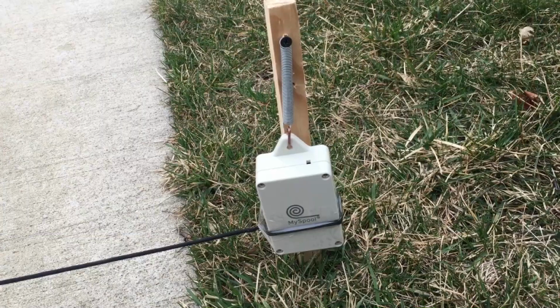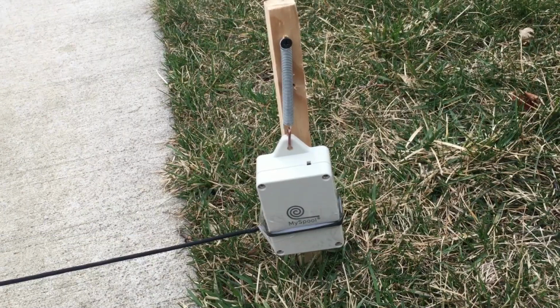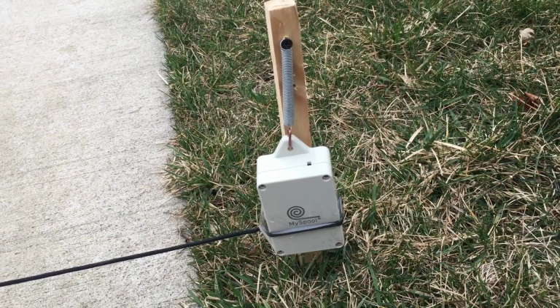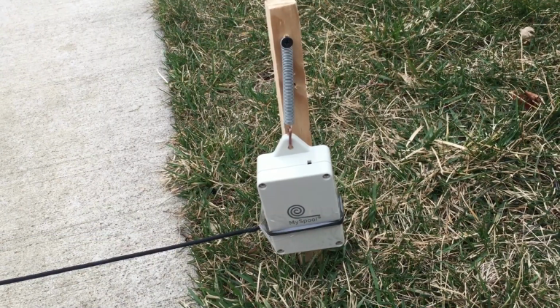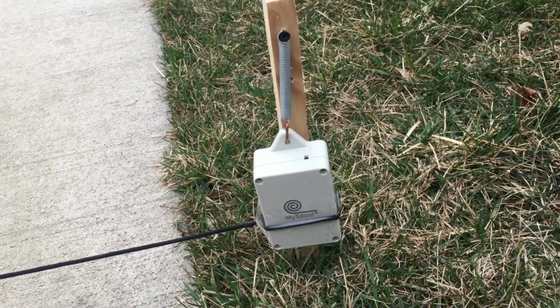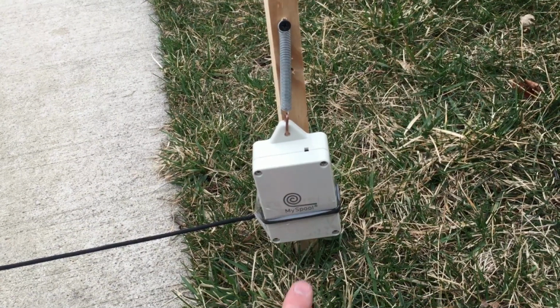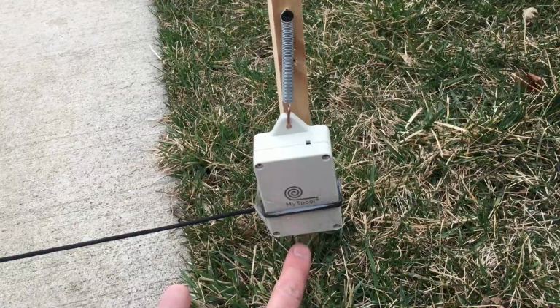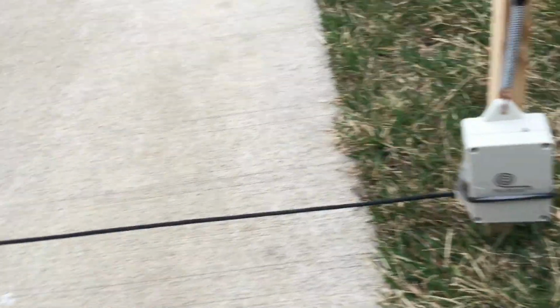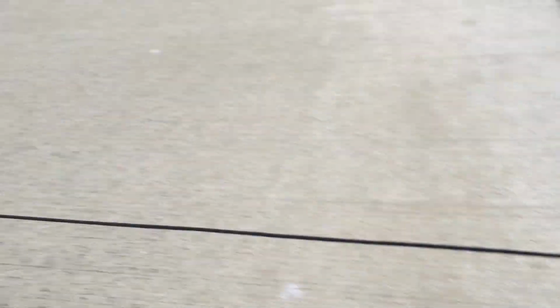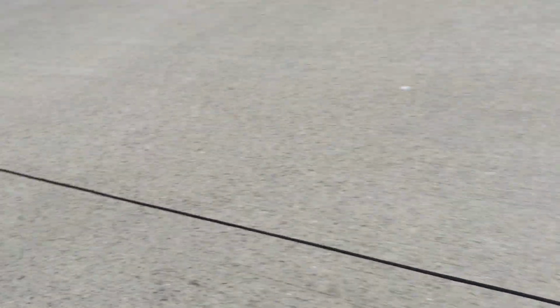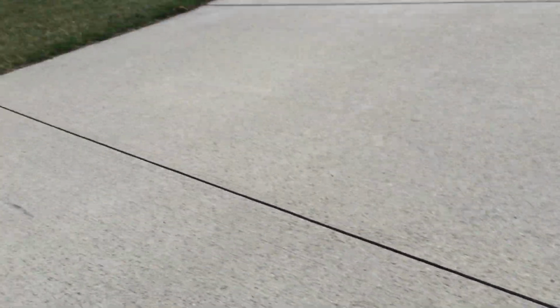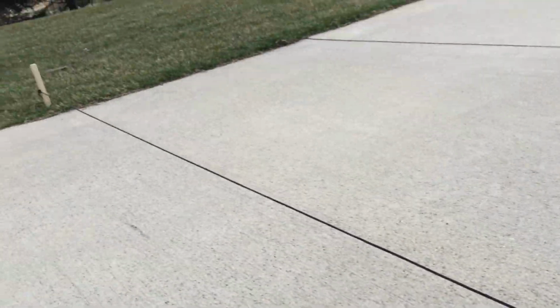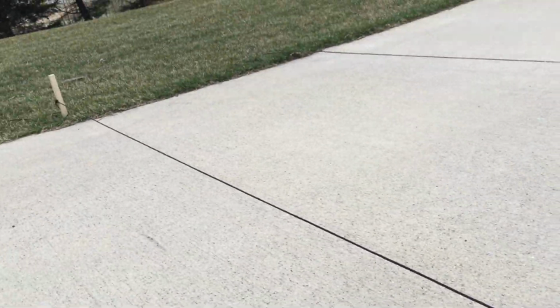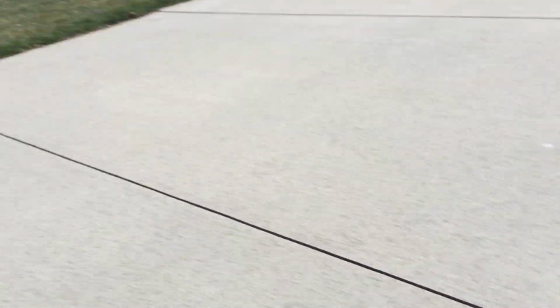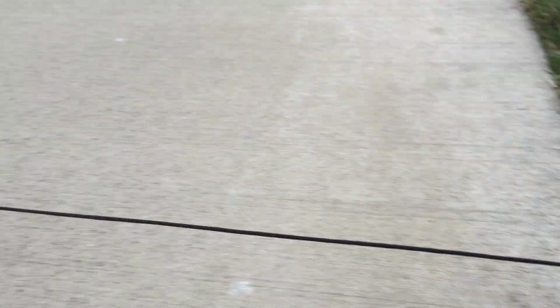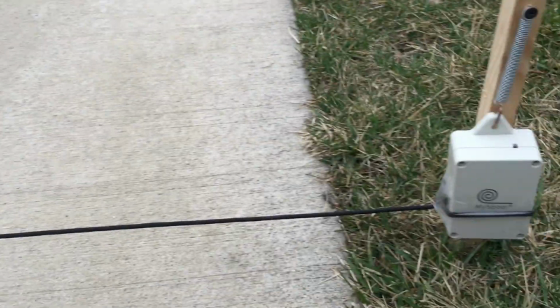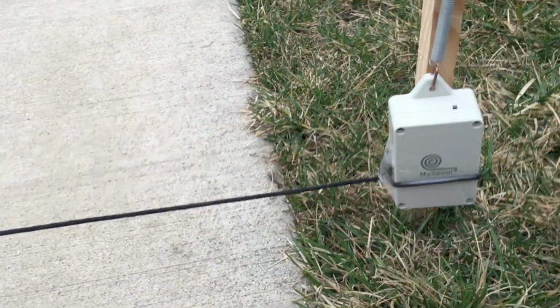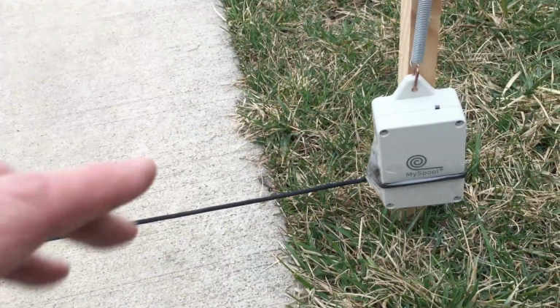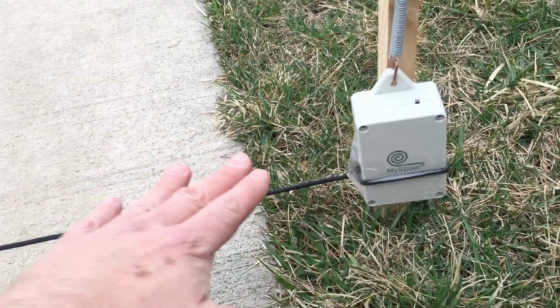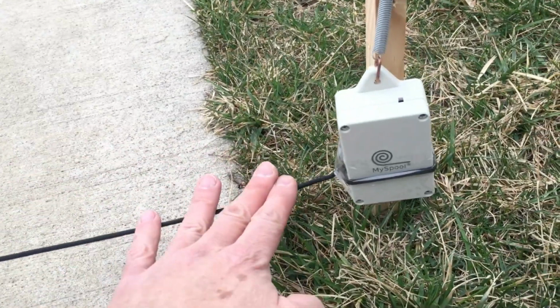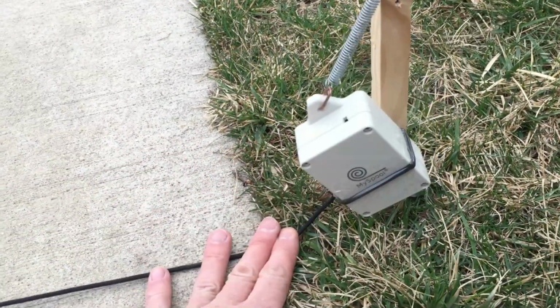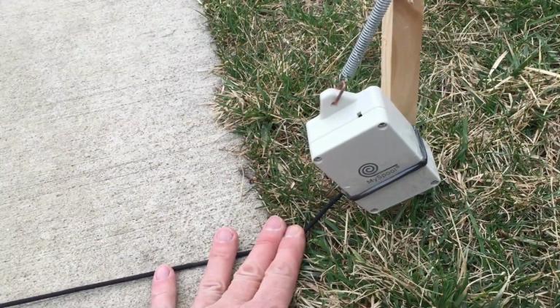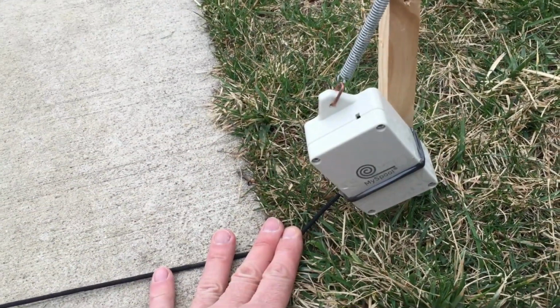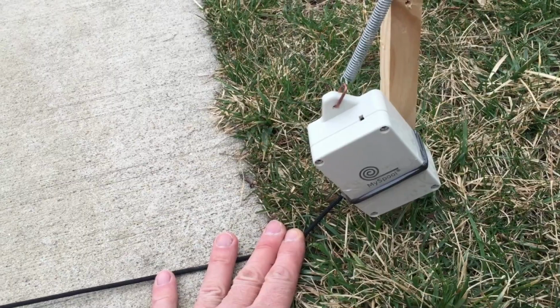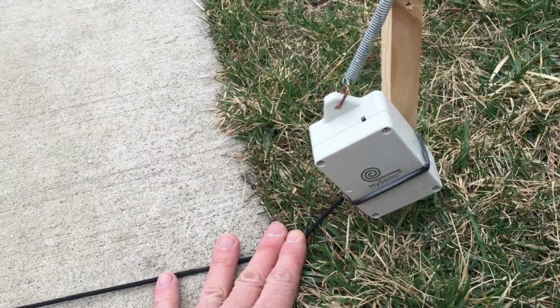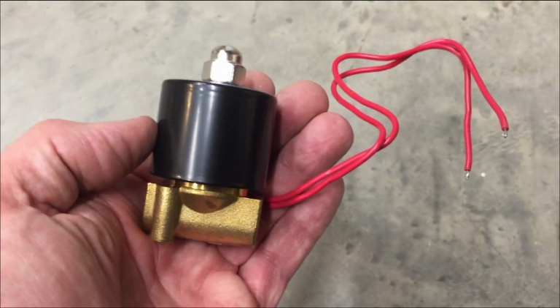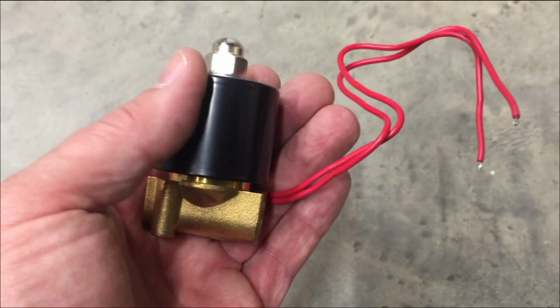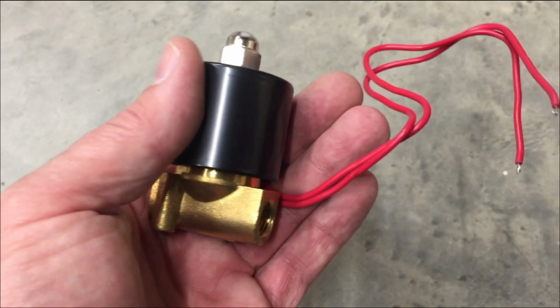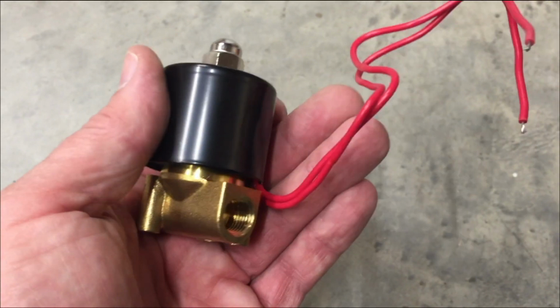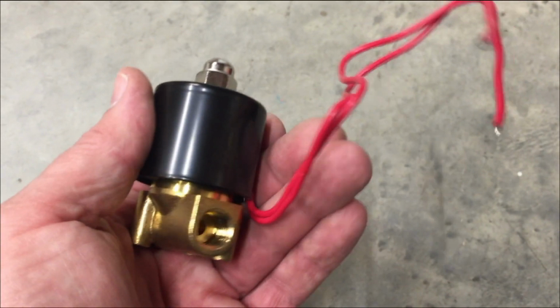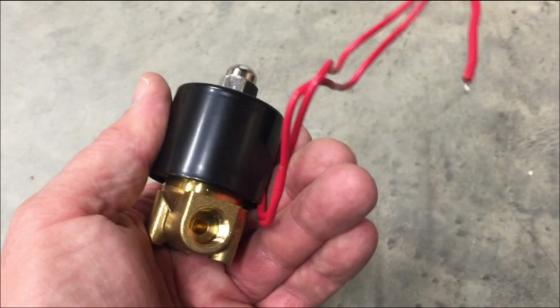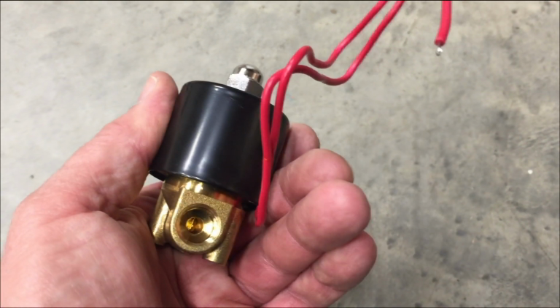Here it is set up as a driveway sensor. This string goes across the driveway there, and when a car goes across it, it tilts.